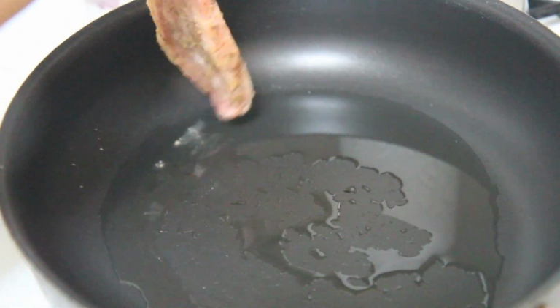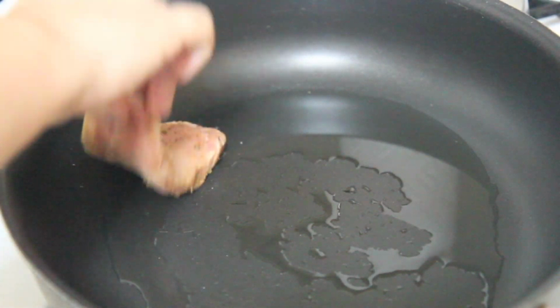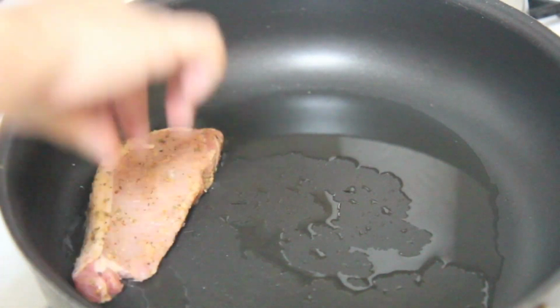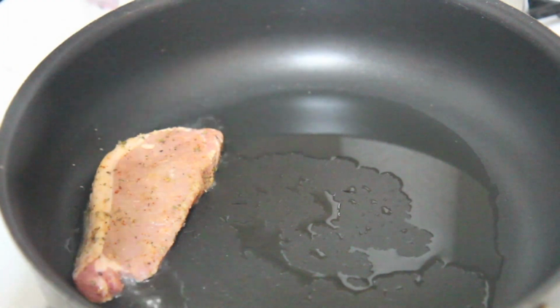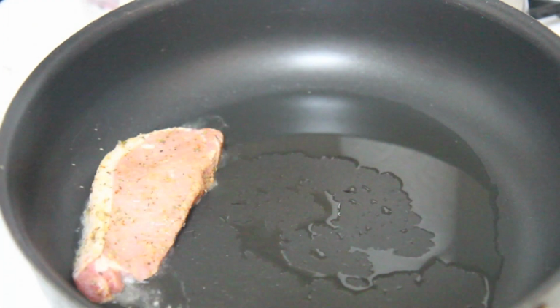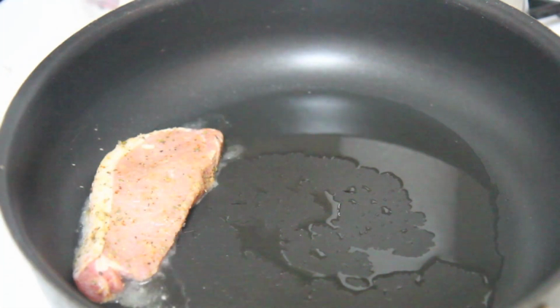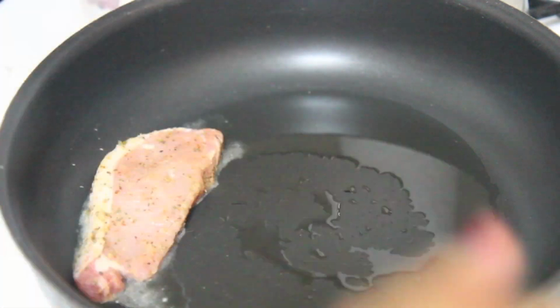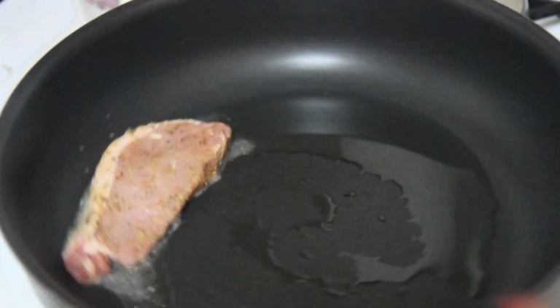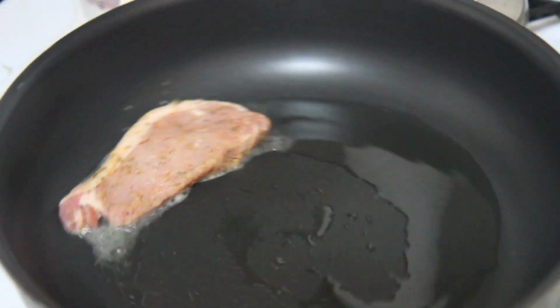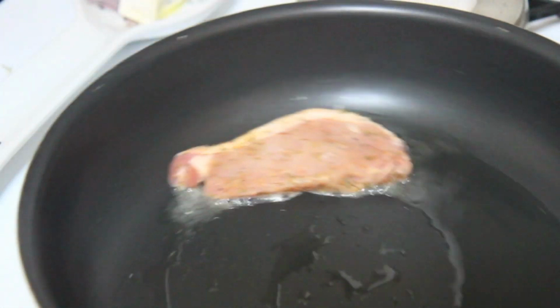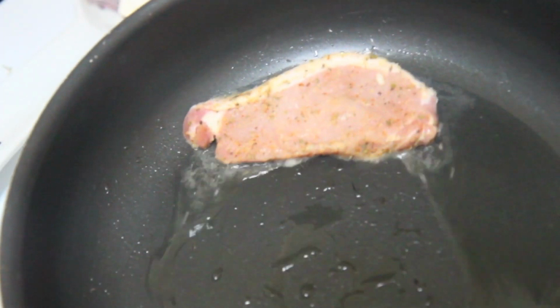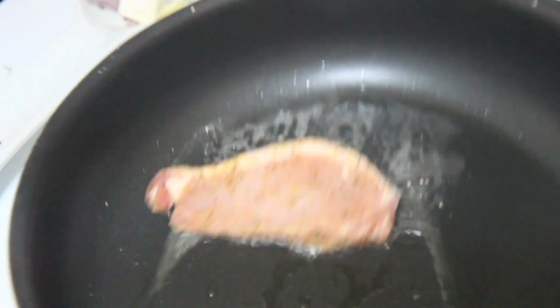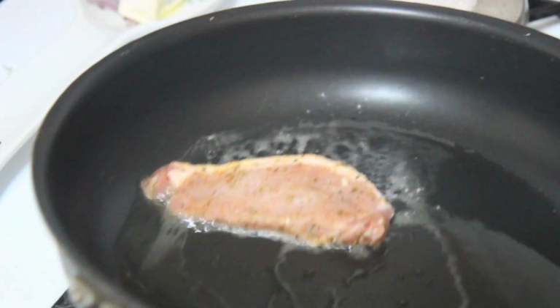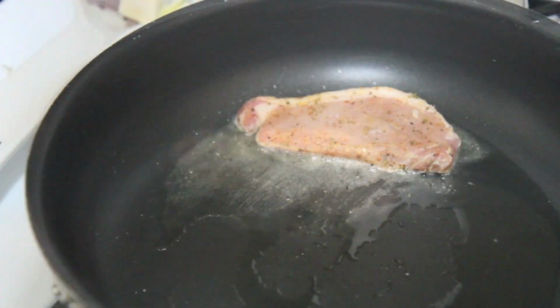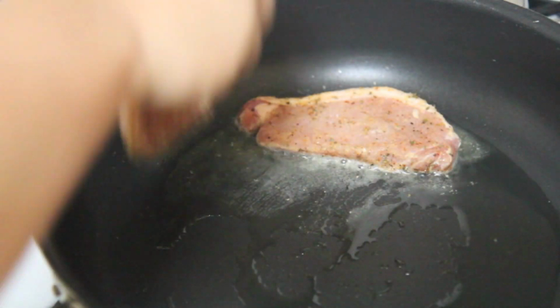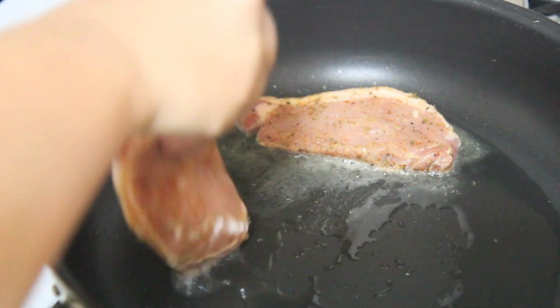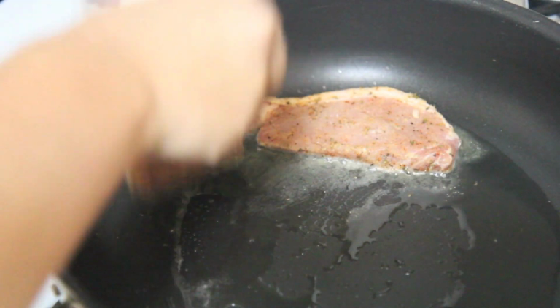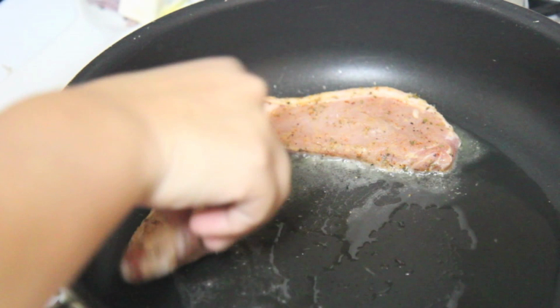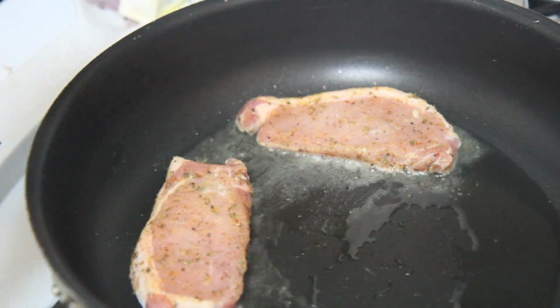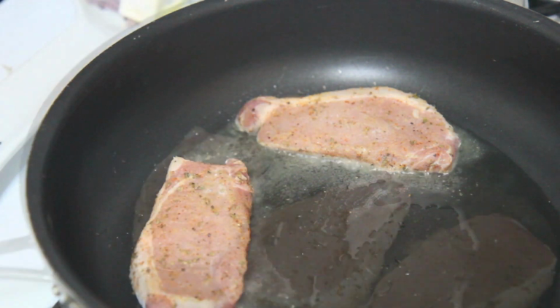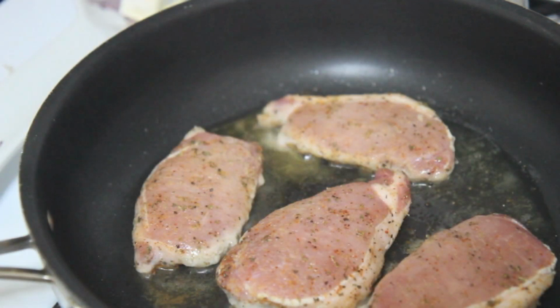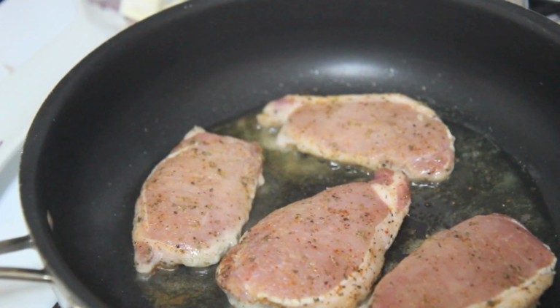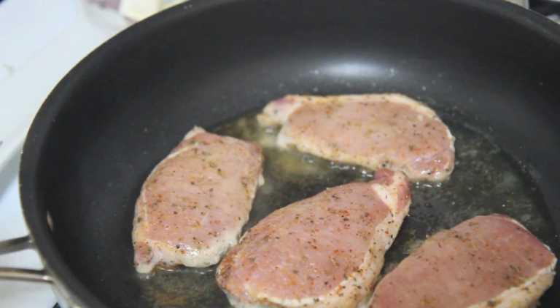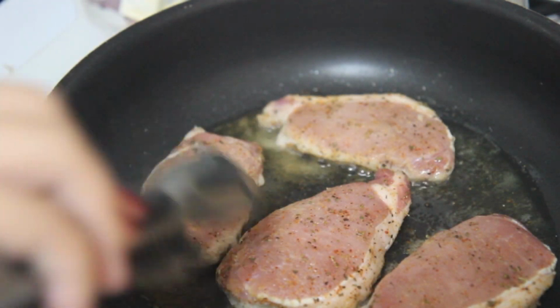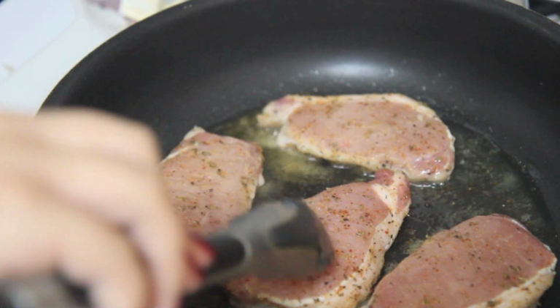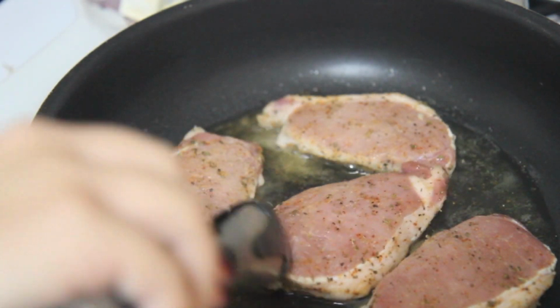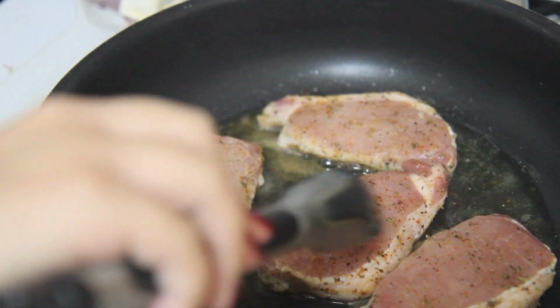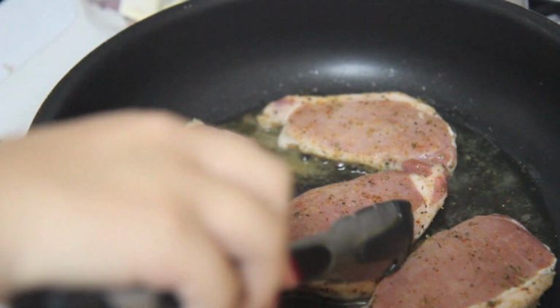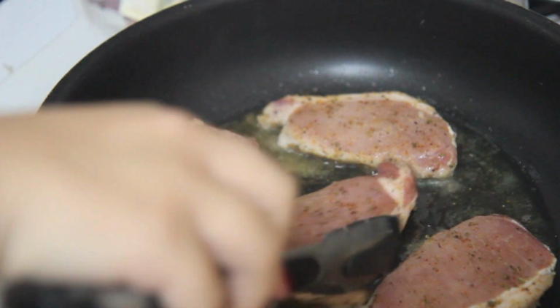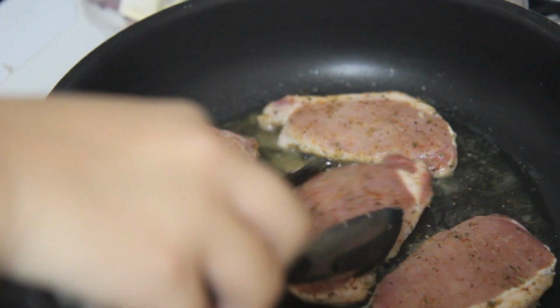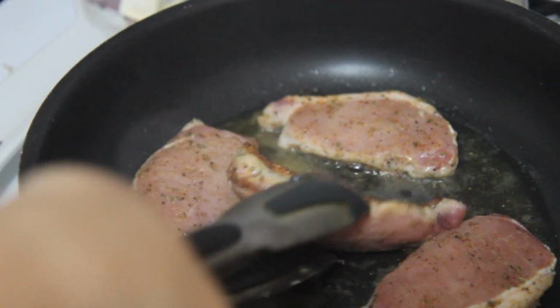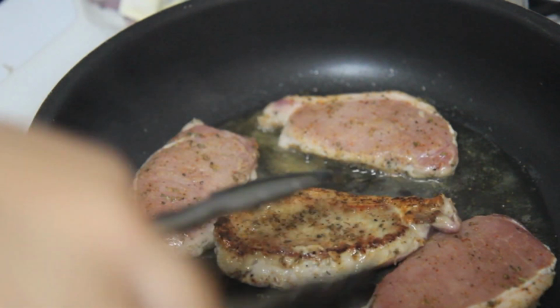When sautéing pork chops, I always use vegetable oil. I like to cook them on high heat for about four minutes on each side. The pork chops will finish cooking in the tomato sauce, so about eight minutes later you want to remove them from the skillet.